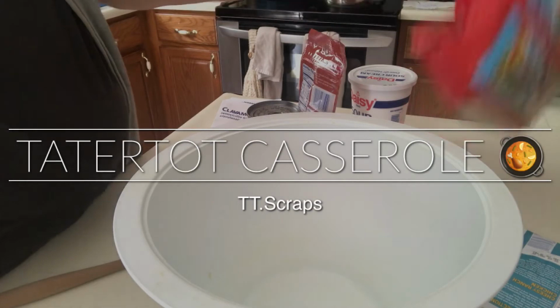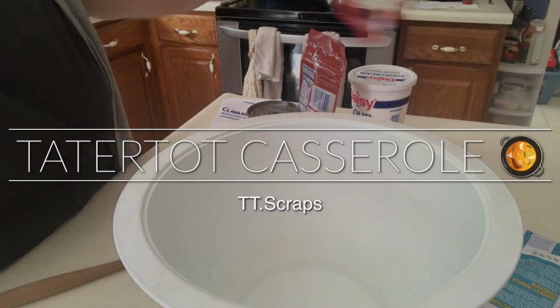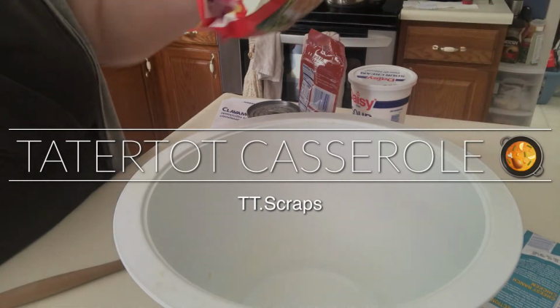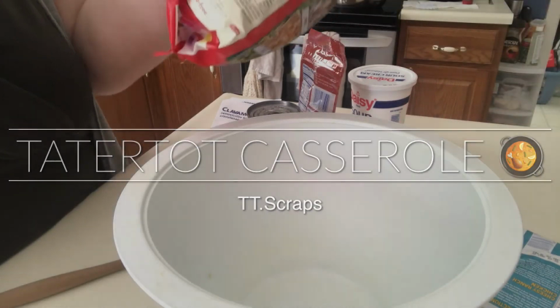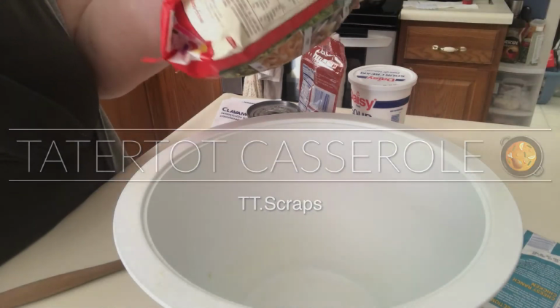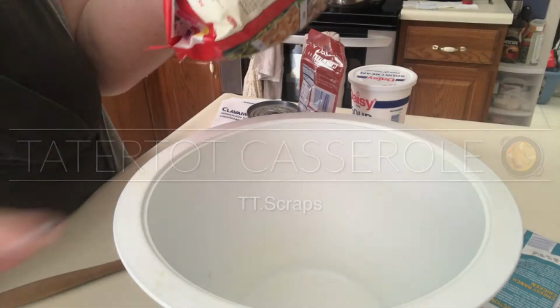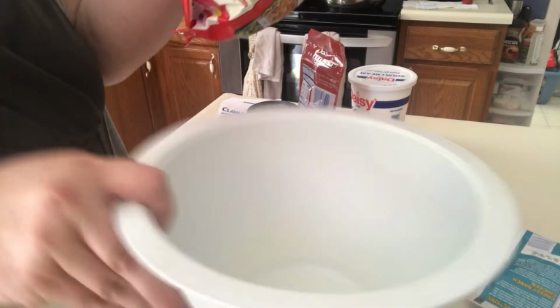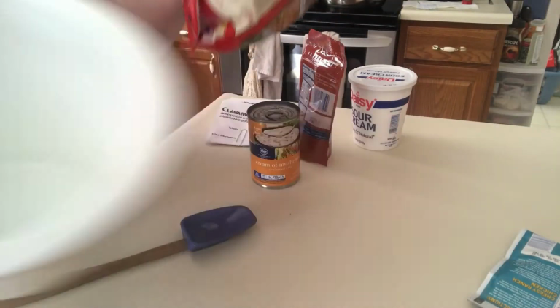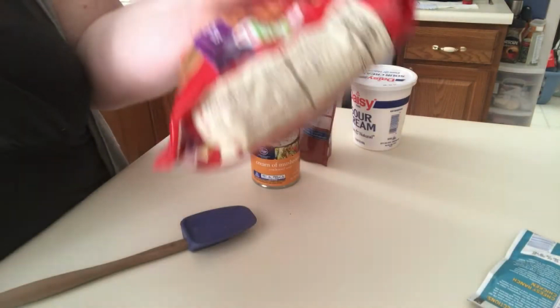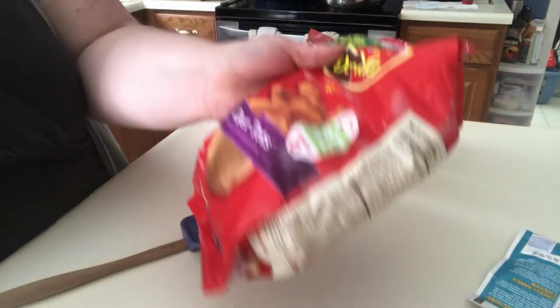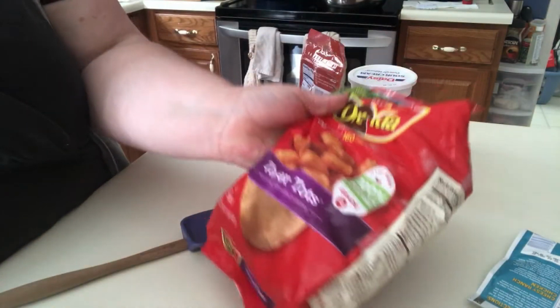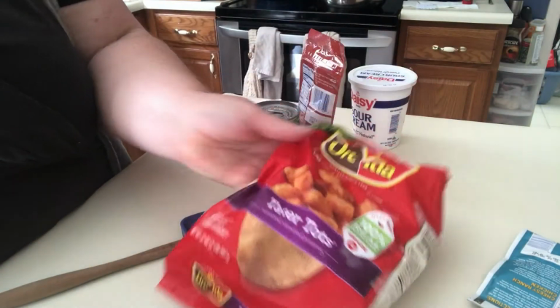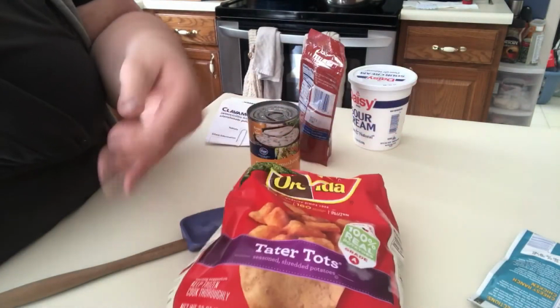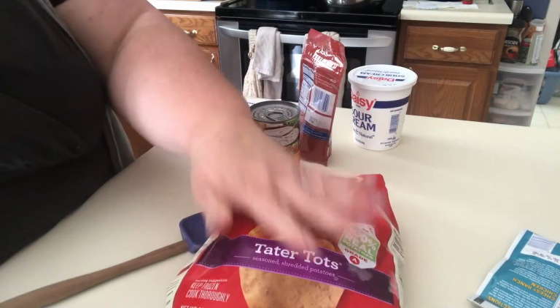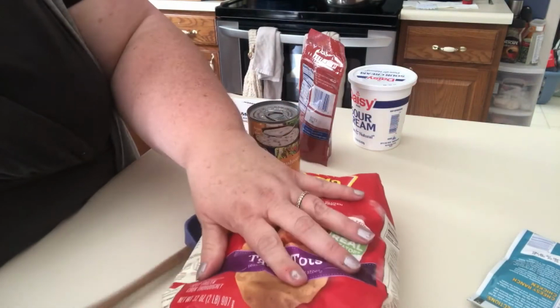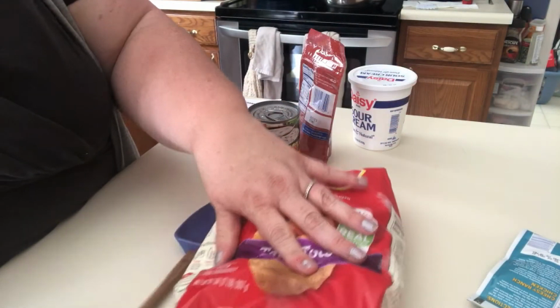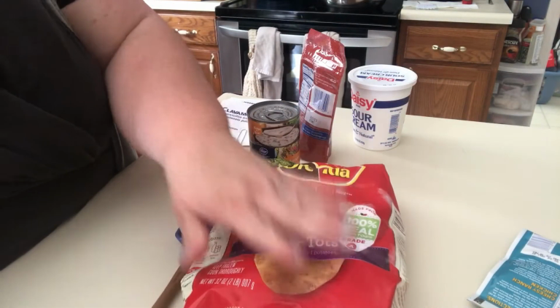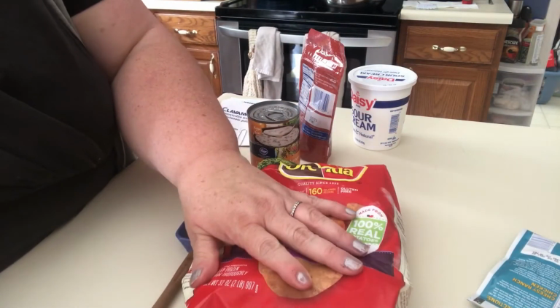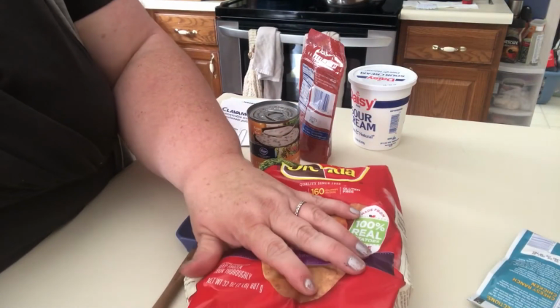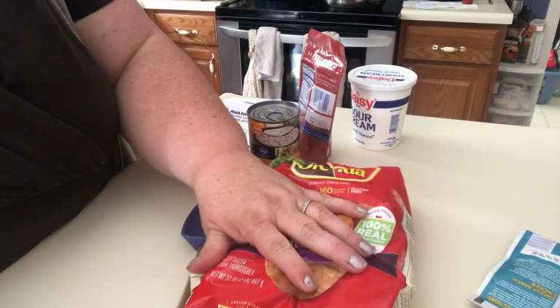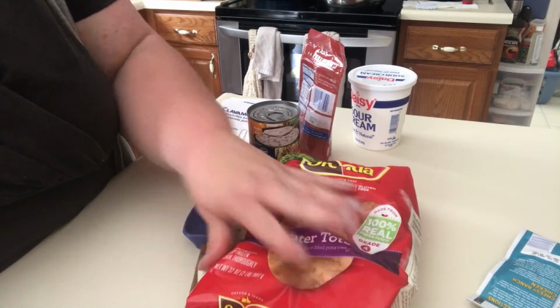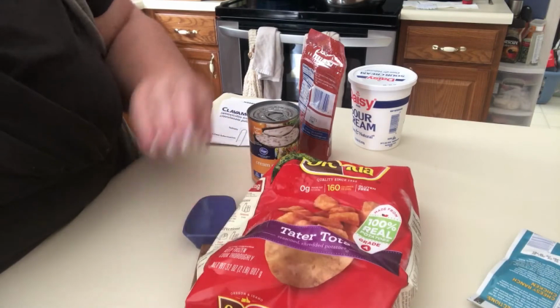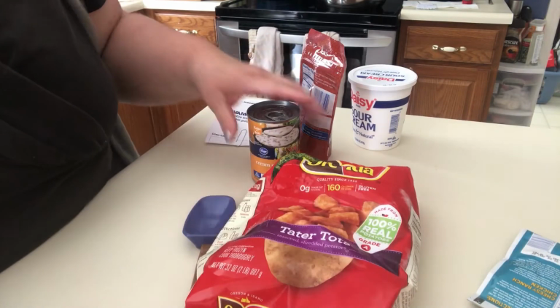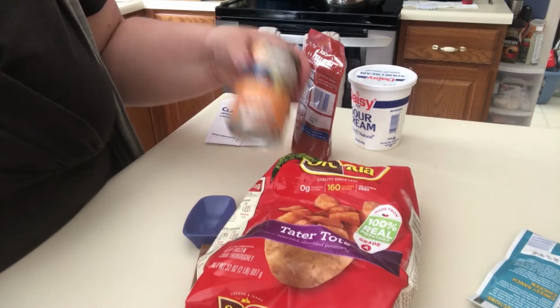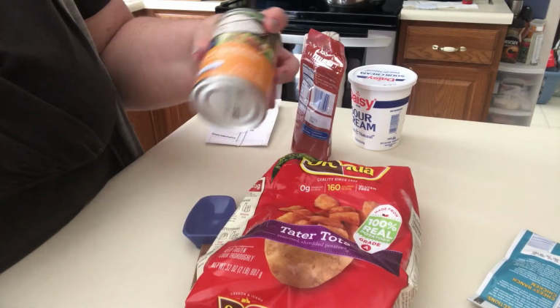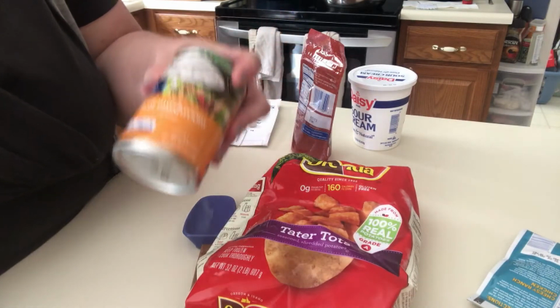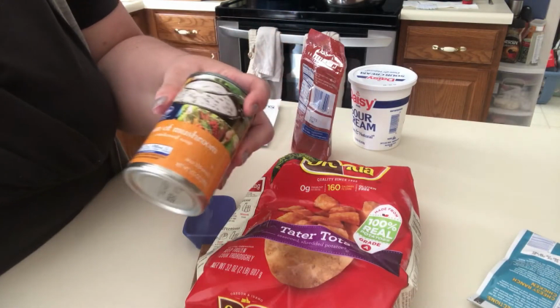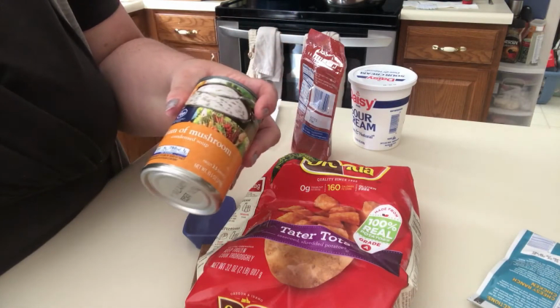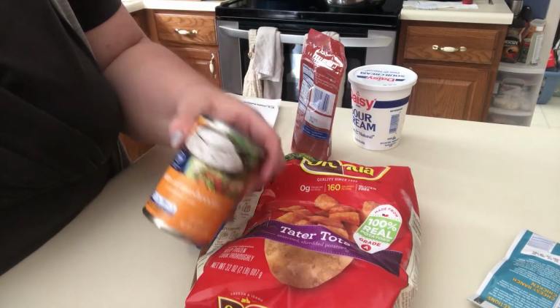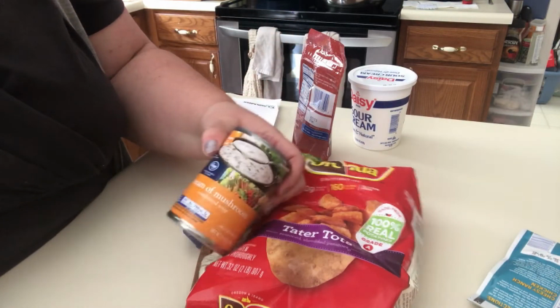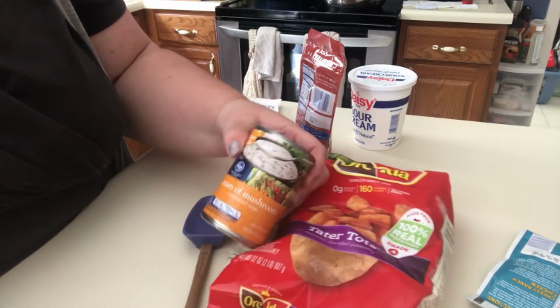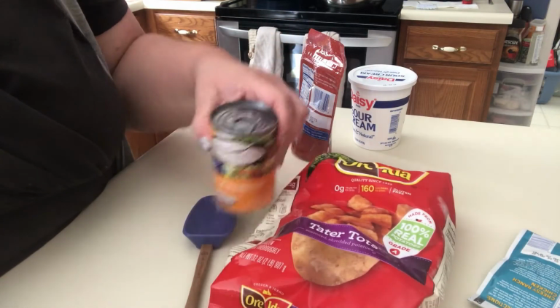As you can imagine, we need some tater tots. This happens to be a two pound bag. And then you also need a can of cream of mushroom soup.